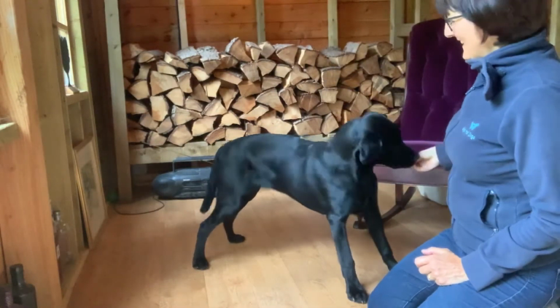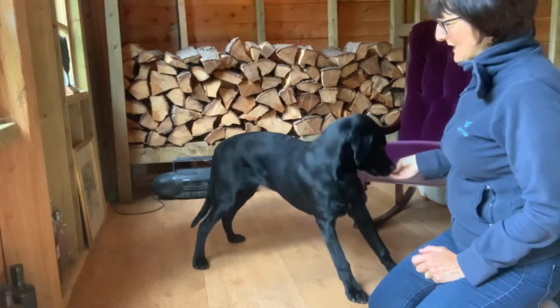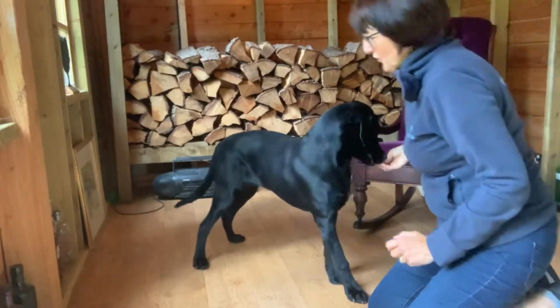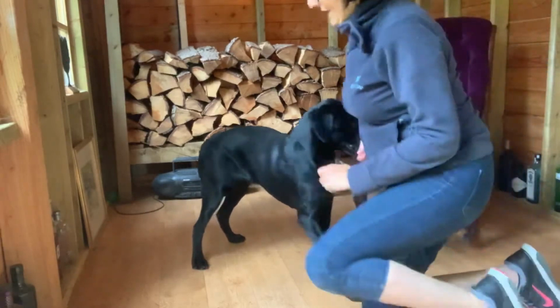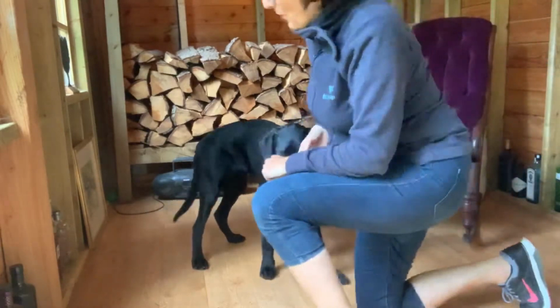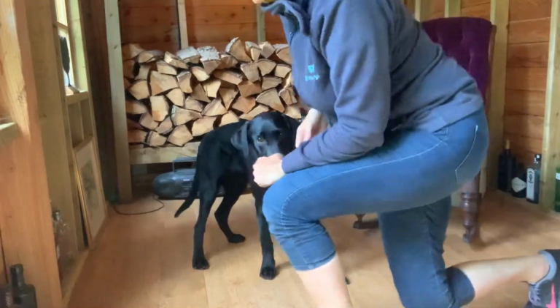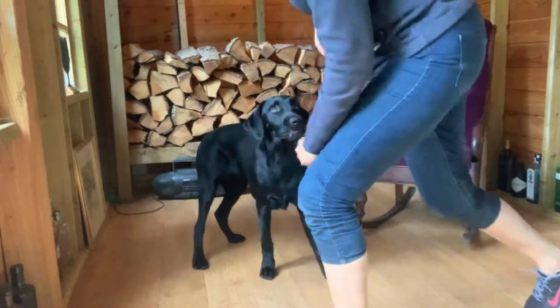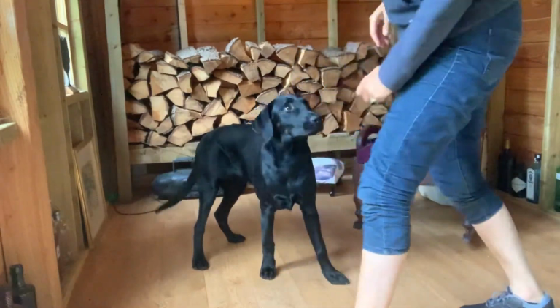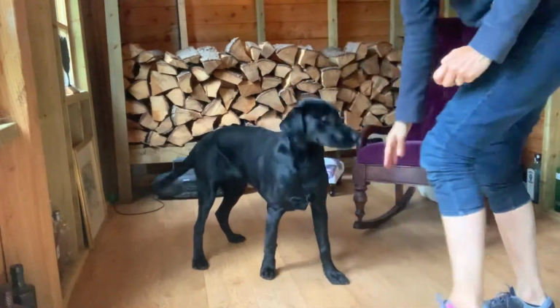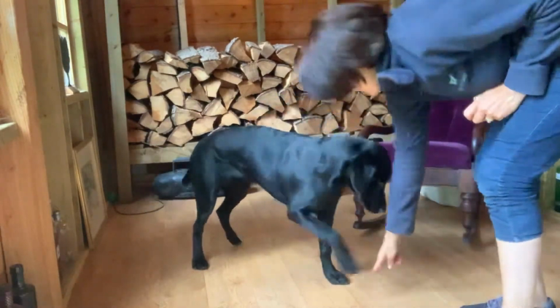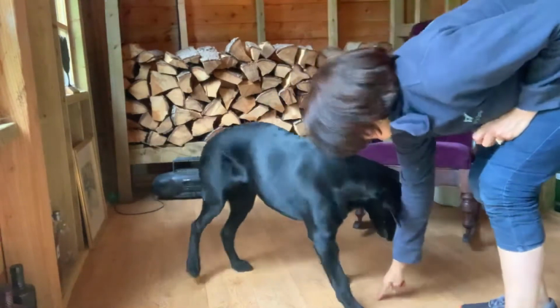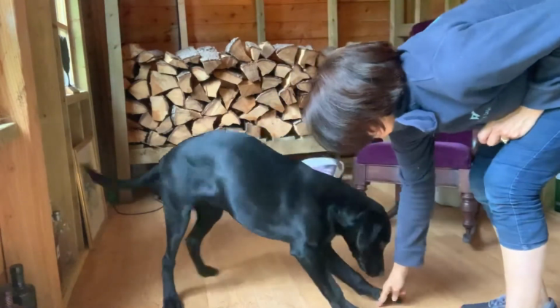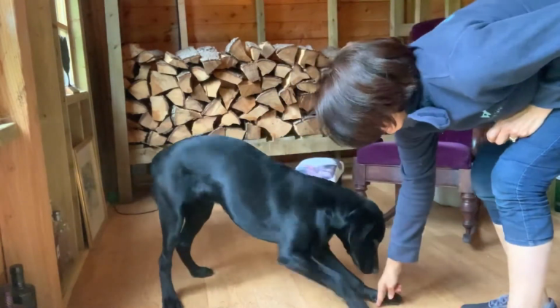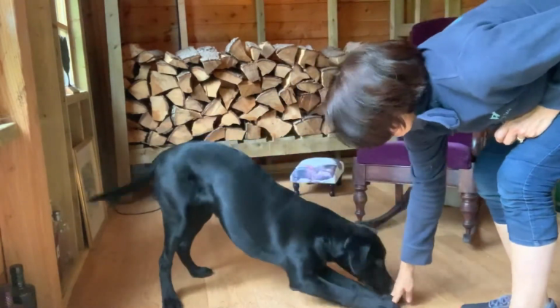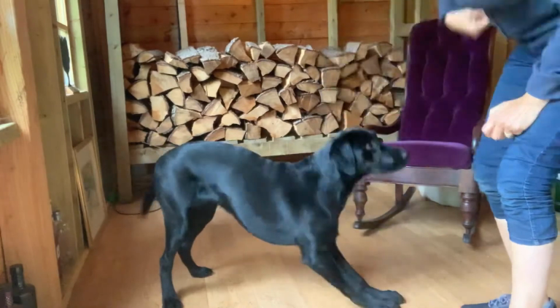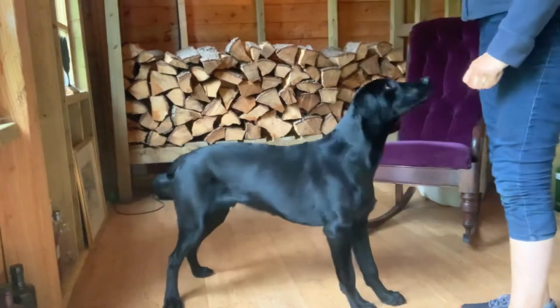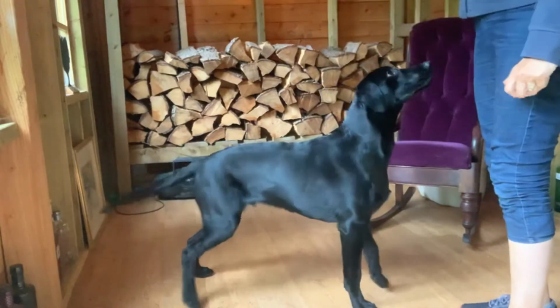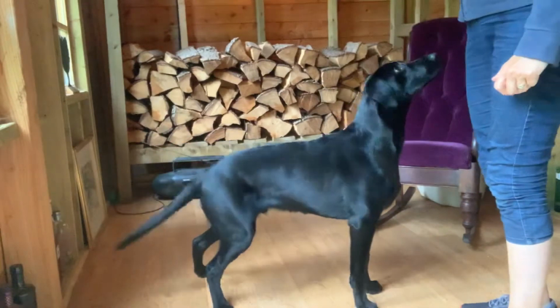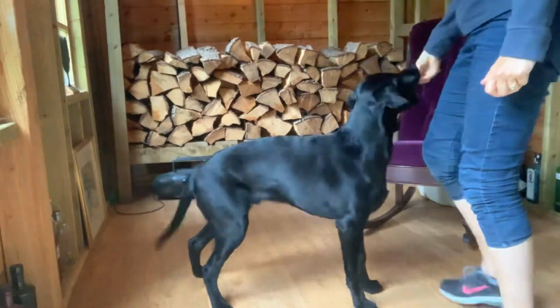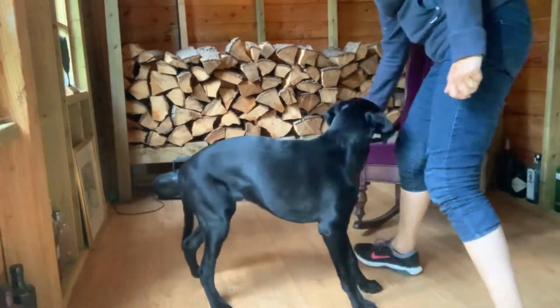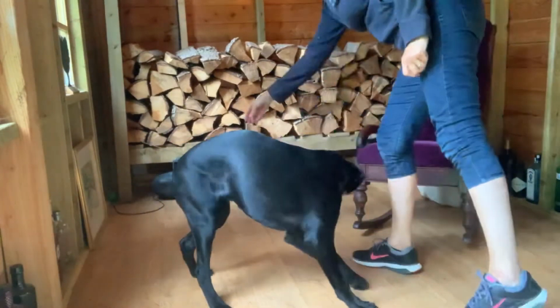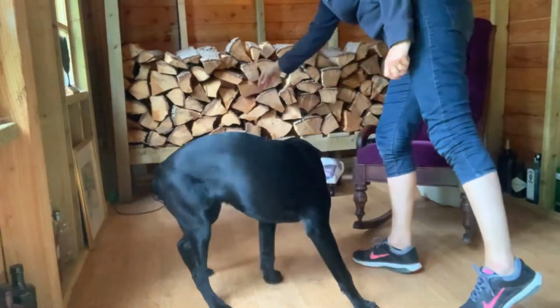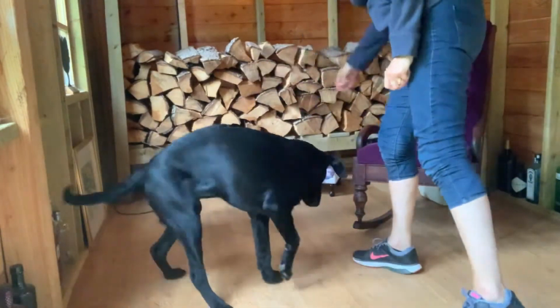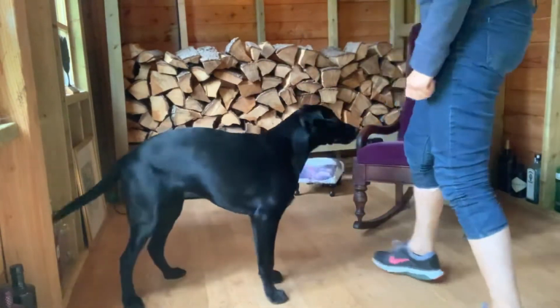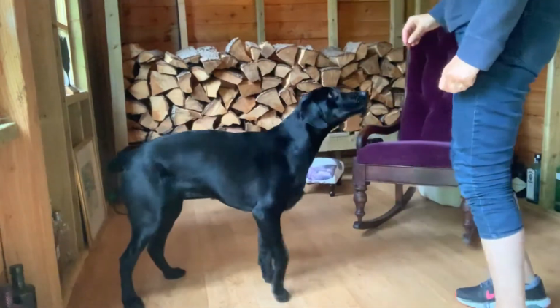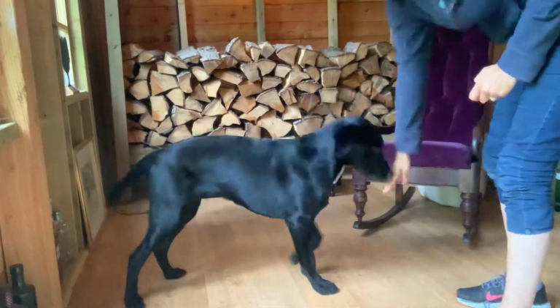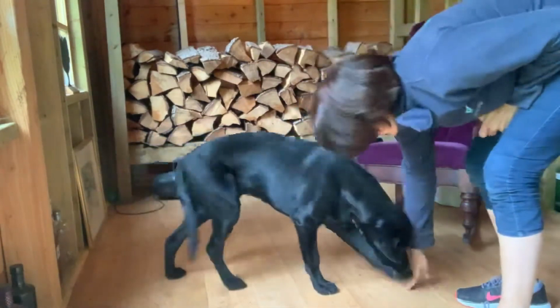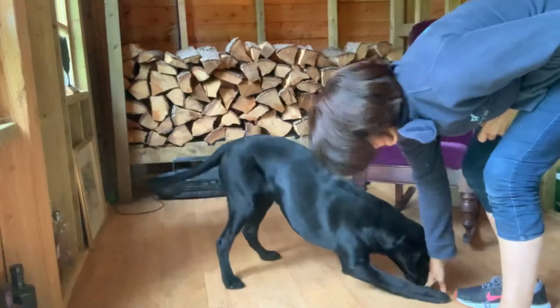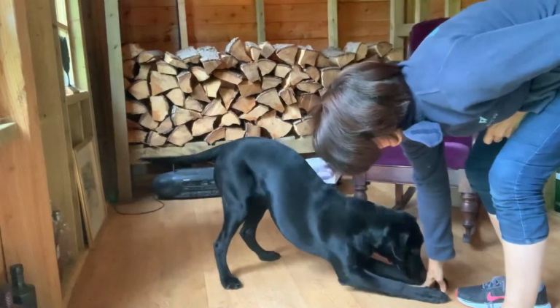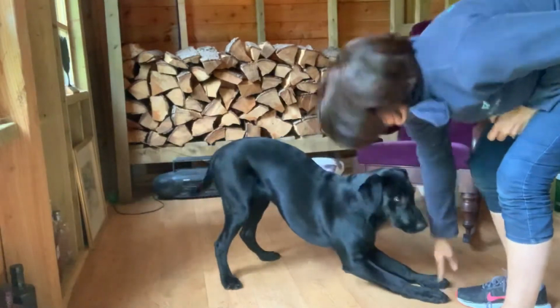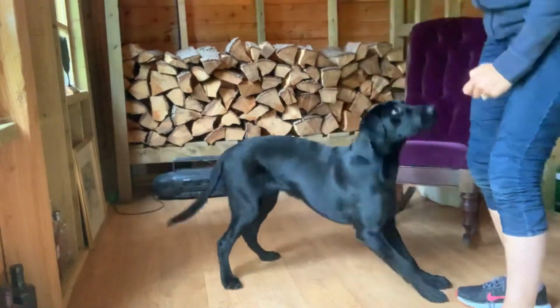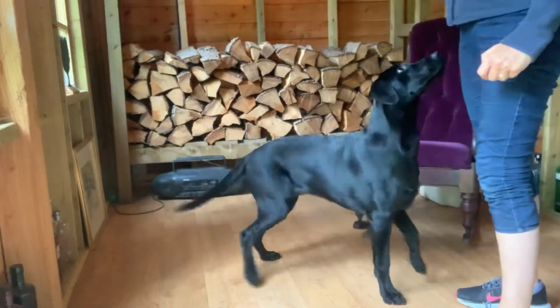And I'll try and see if I can get one where I stand up. Ready? Stretch! Good boy! And one more. Stretch! Good boy! Good boy!